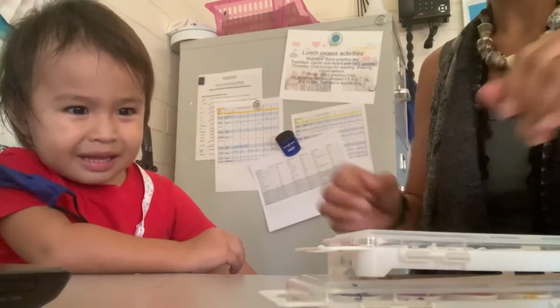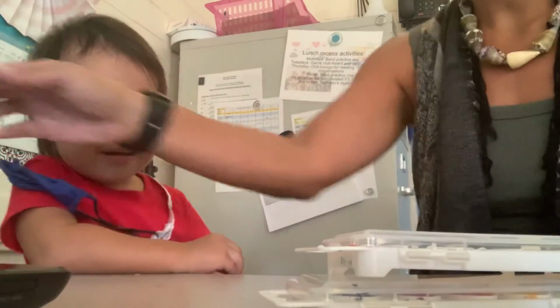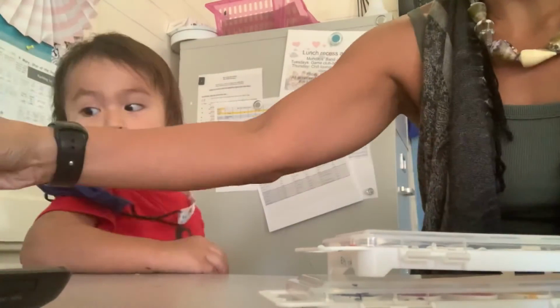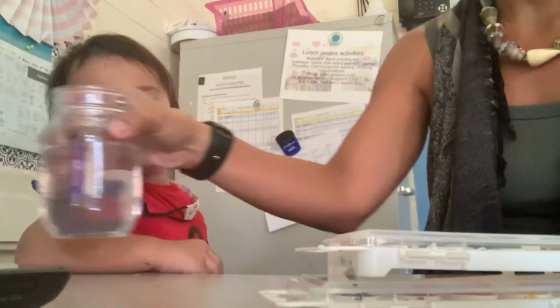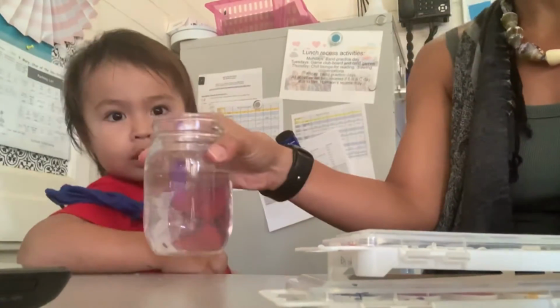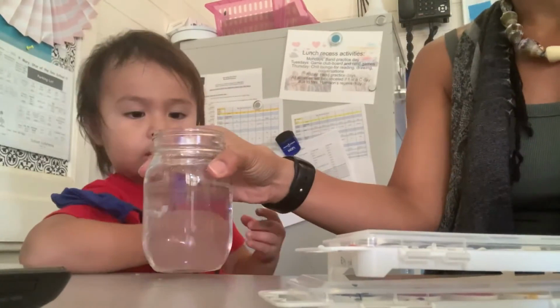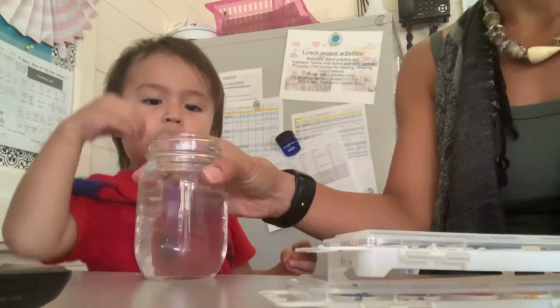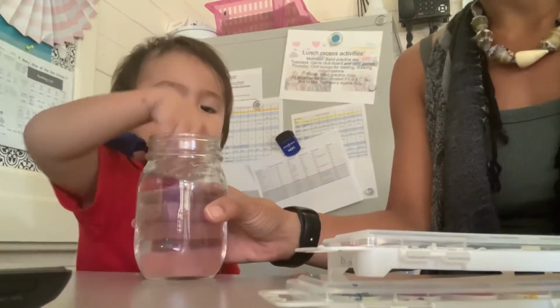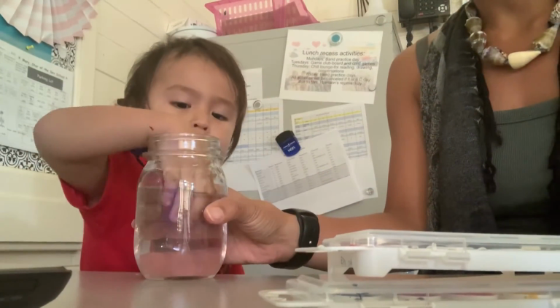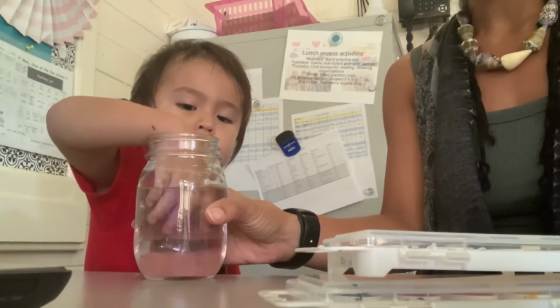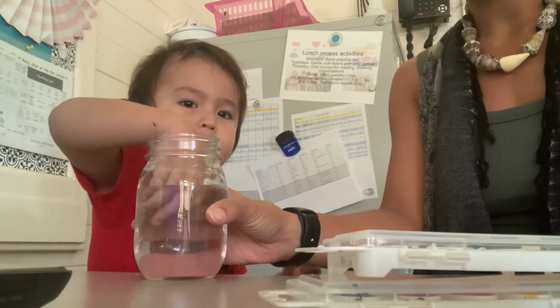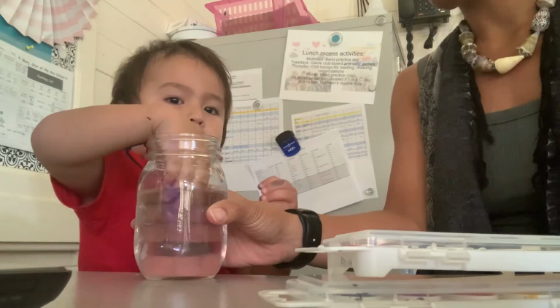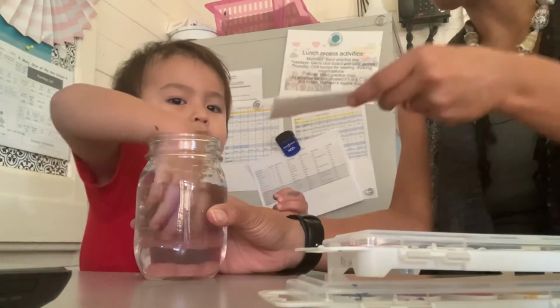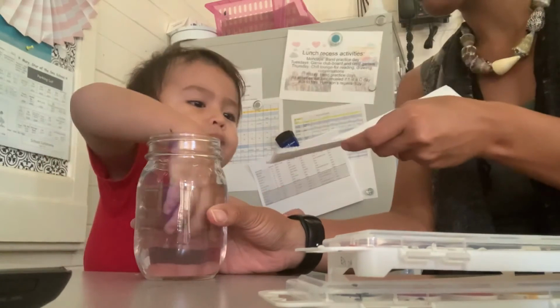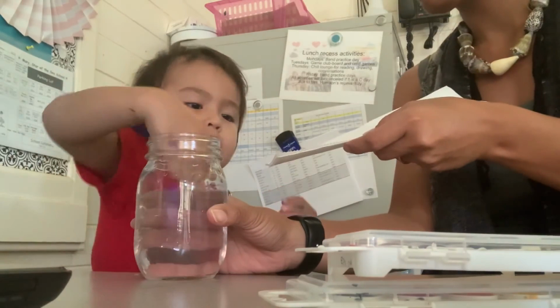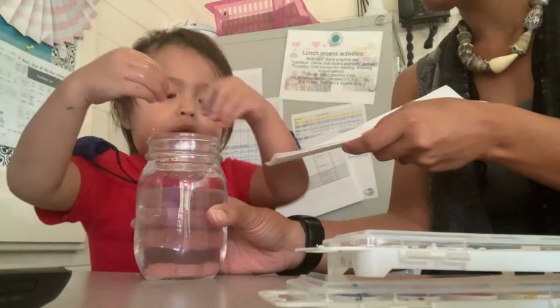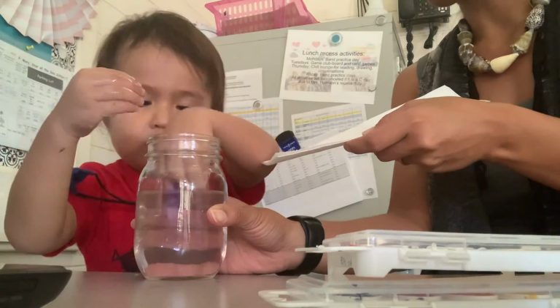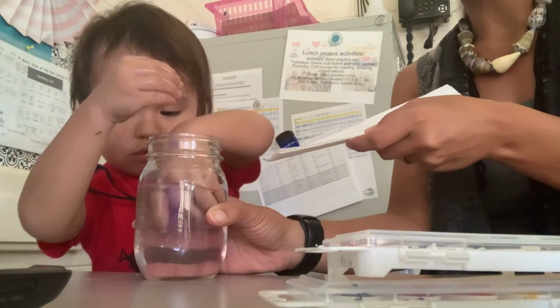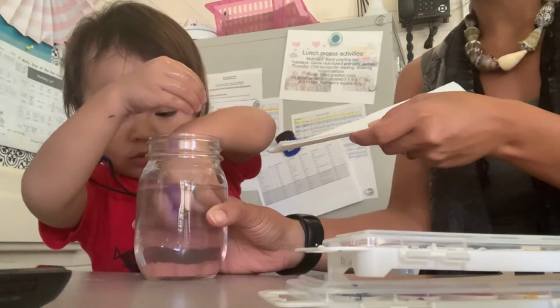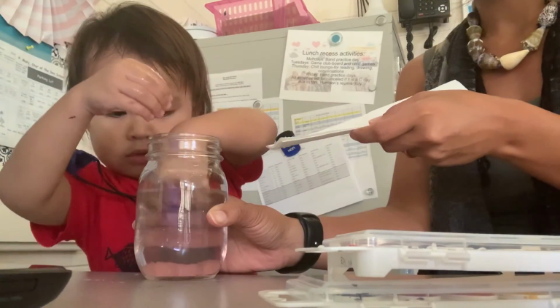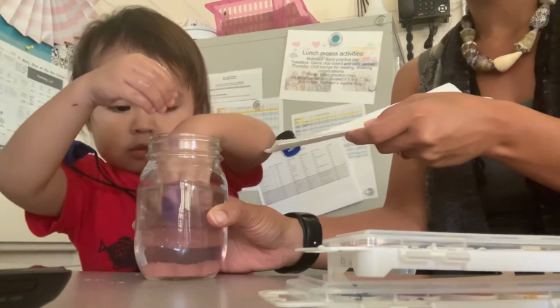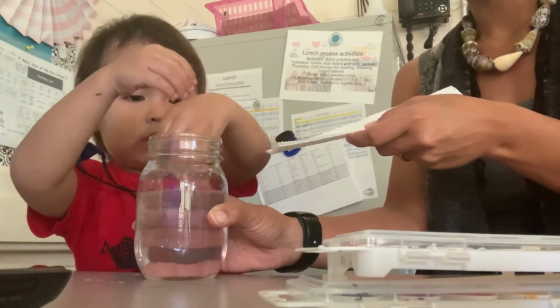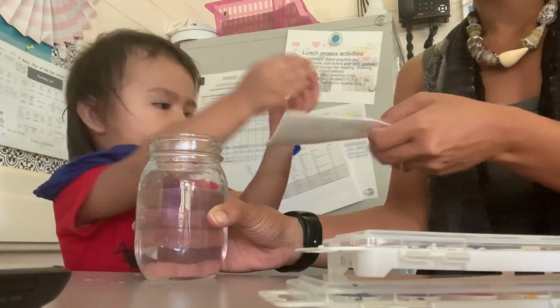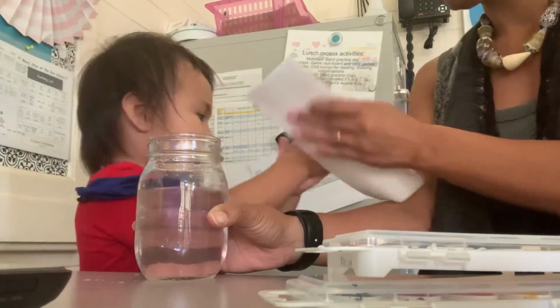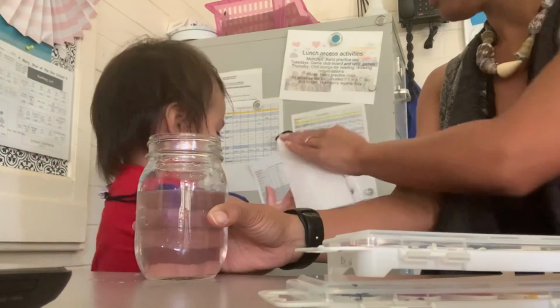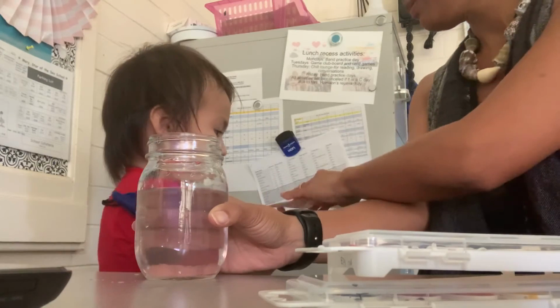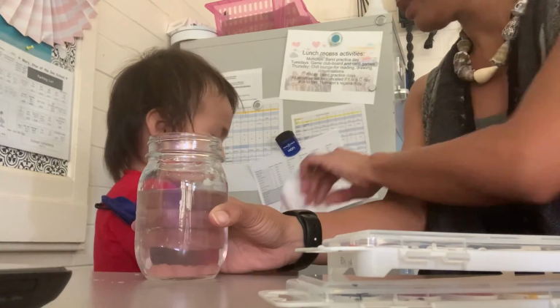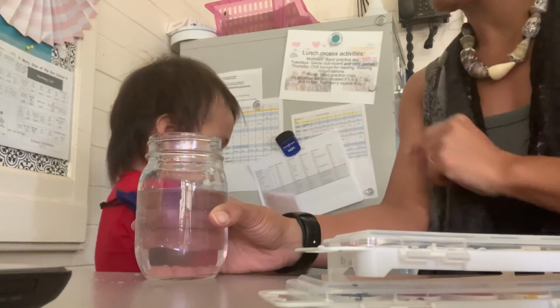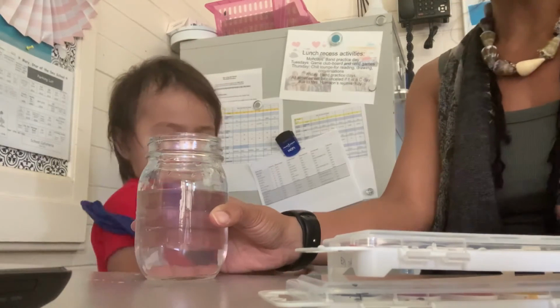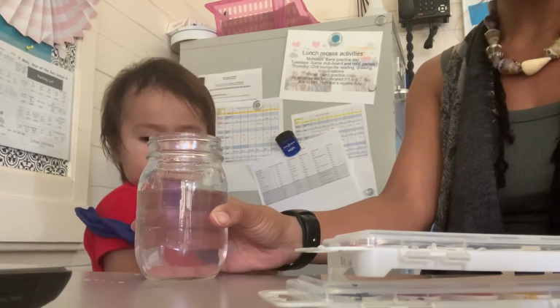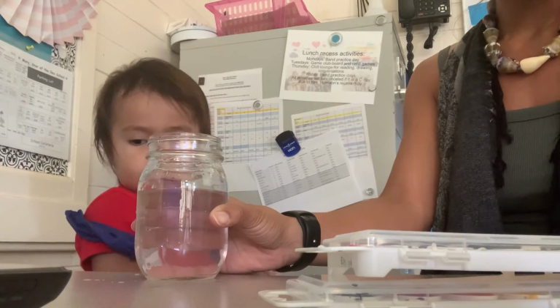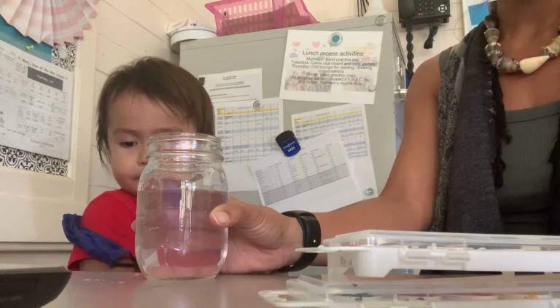Let's go ahead and dip your fingers in here so you can clean your fingers off. And here's the paper towels. There you go. Wipe it with this. Okay, you can go grab a toy. Go play.